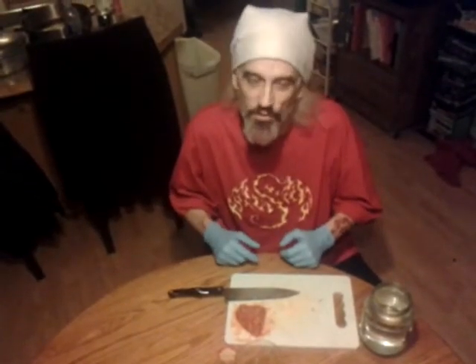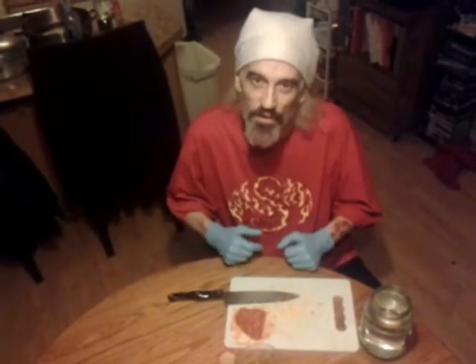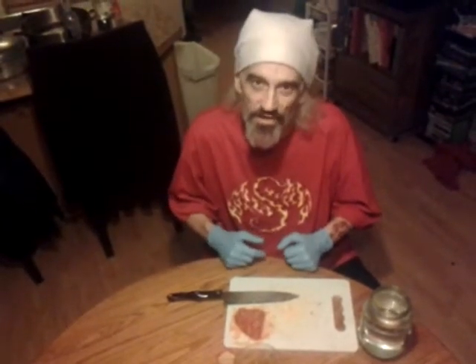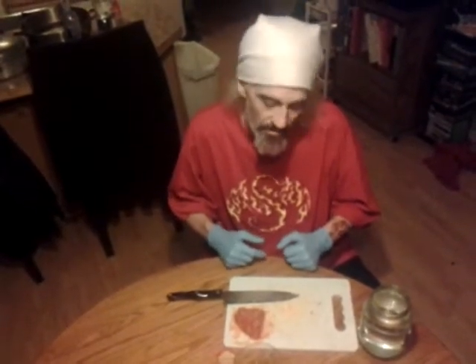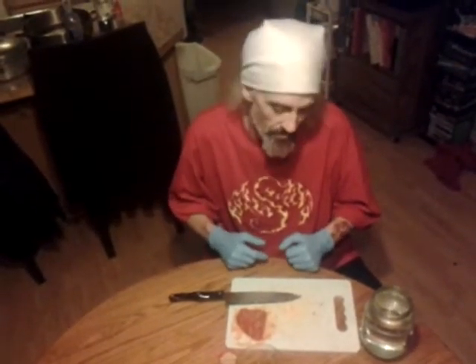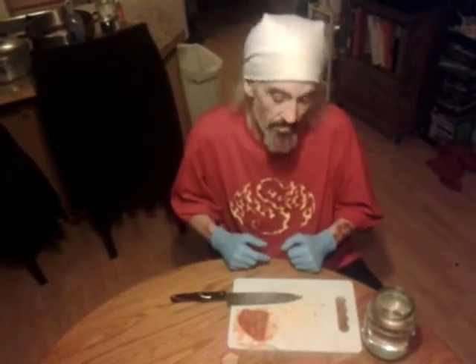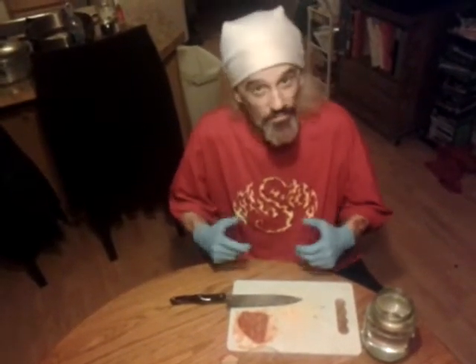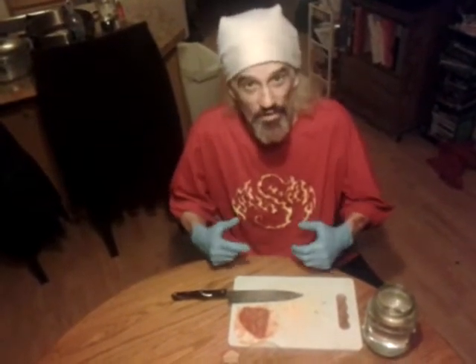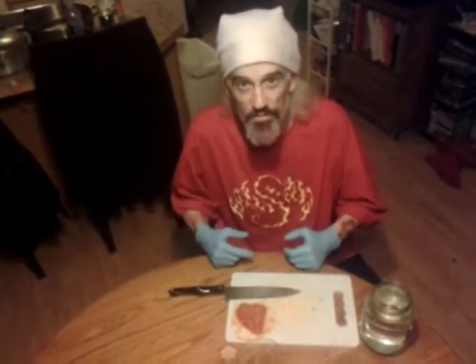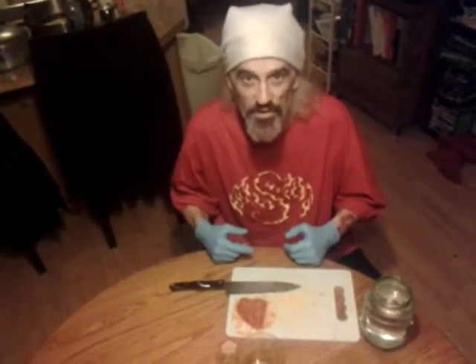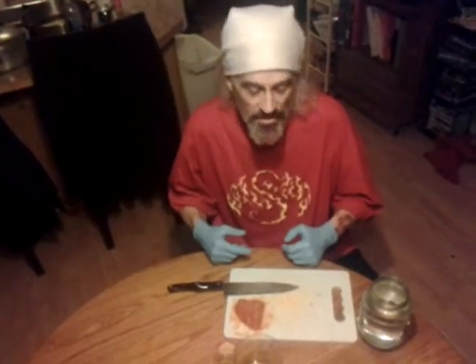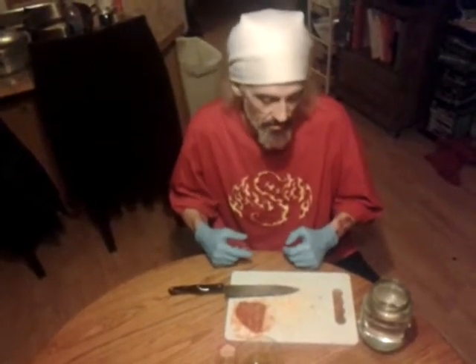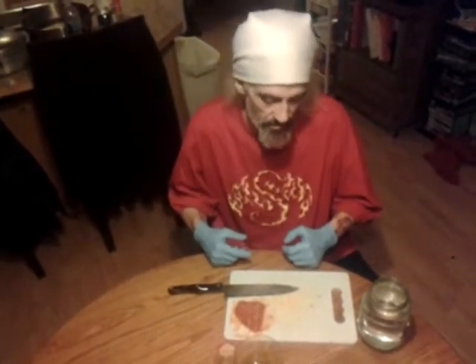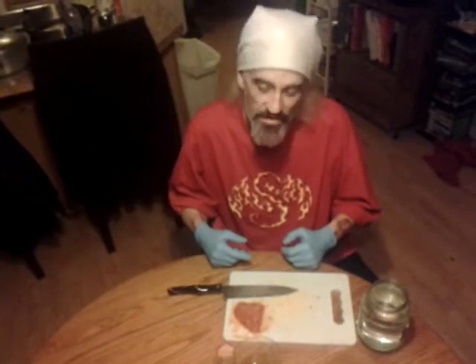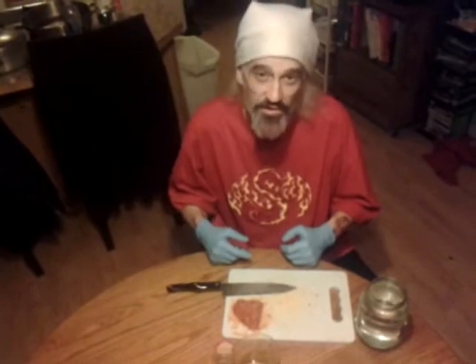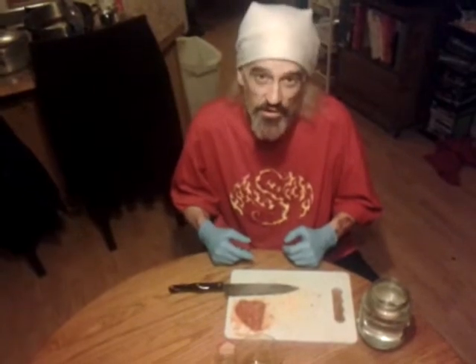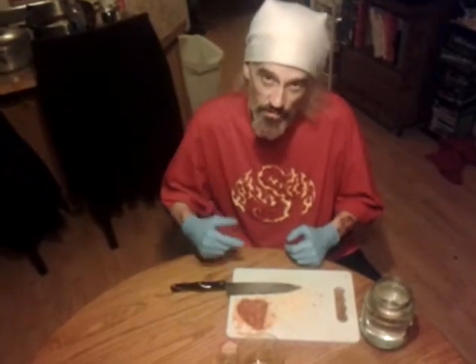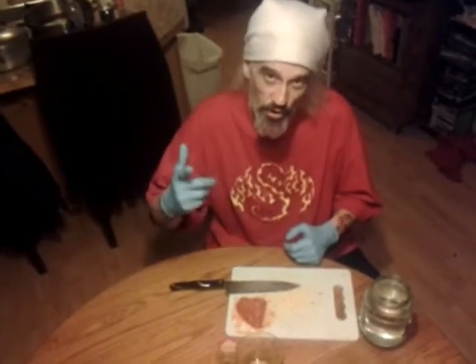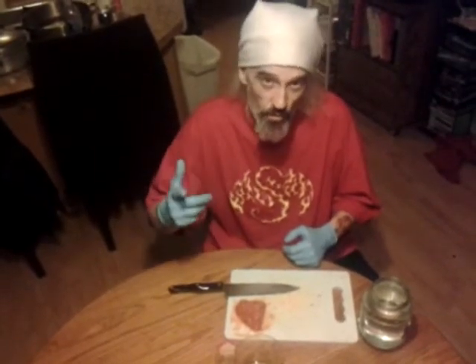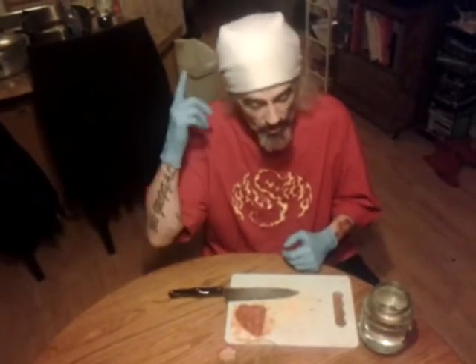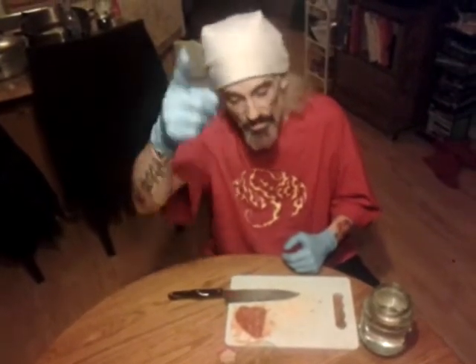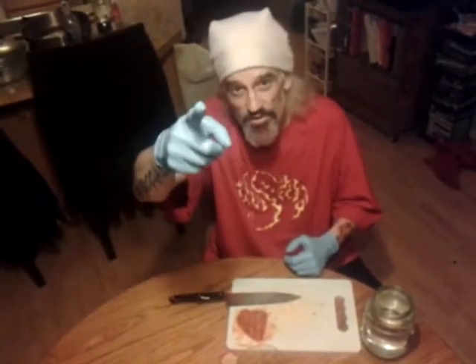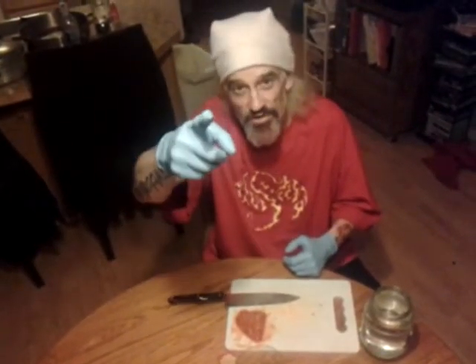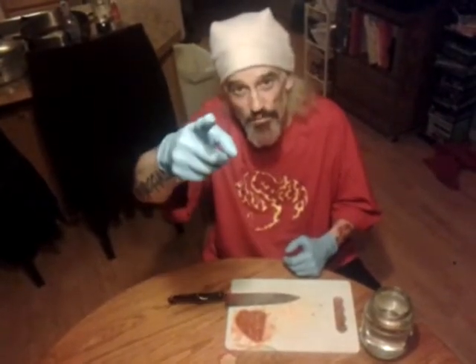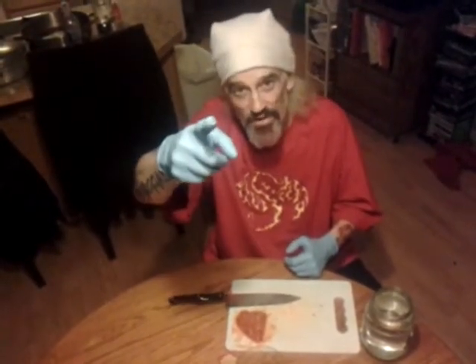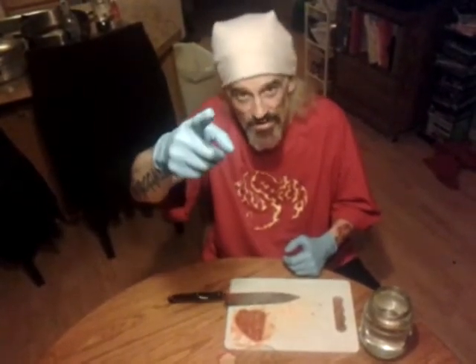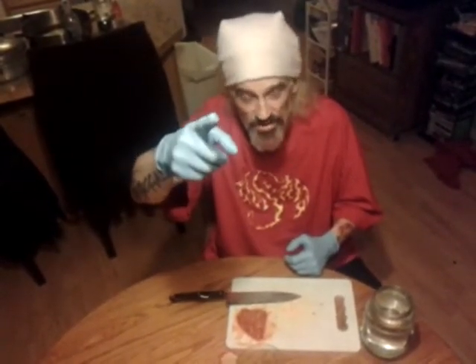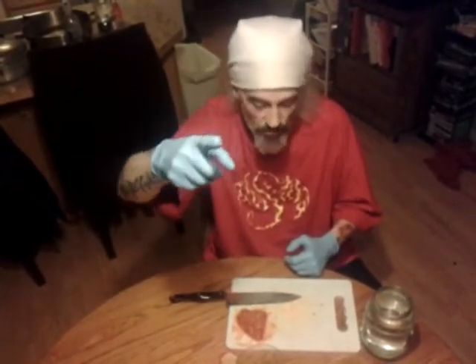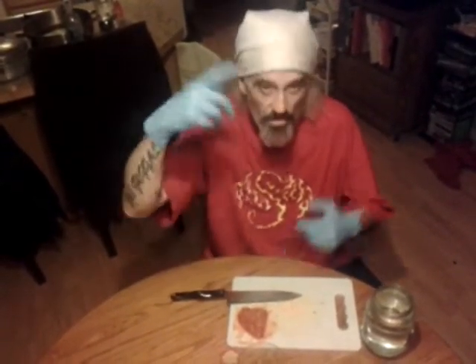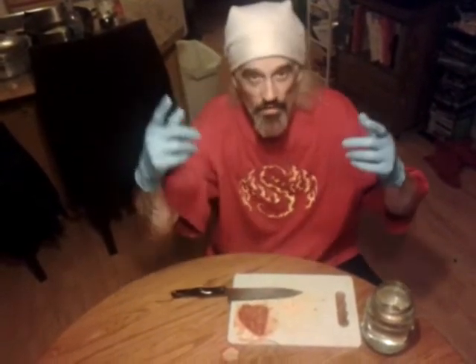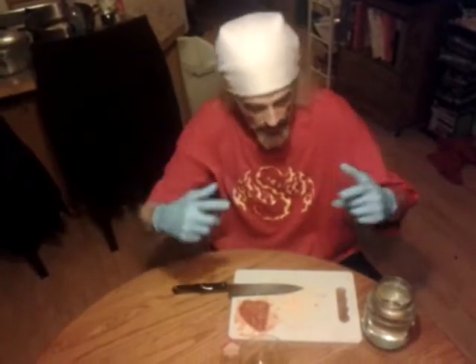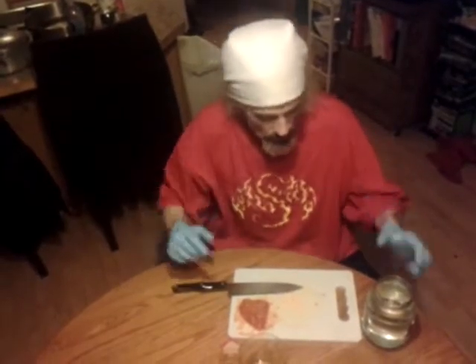I talked to a few guys that have been using it for years and they said, yeah, sounds good. So here we go. I'll give you the results in a couple of weeks and let you know.